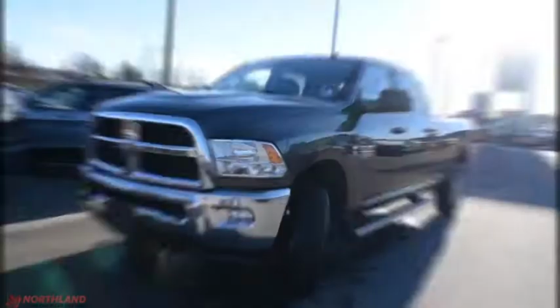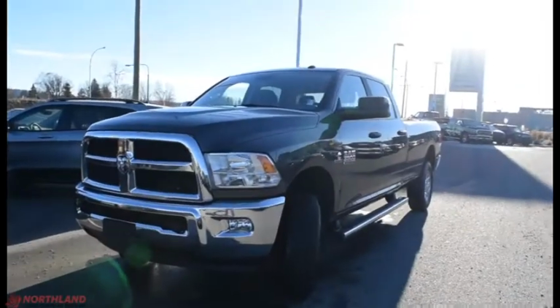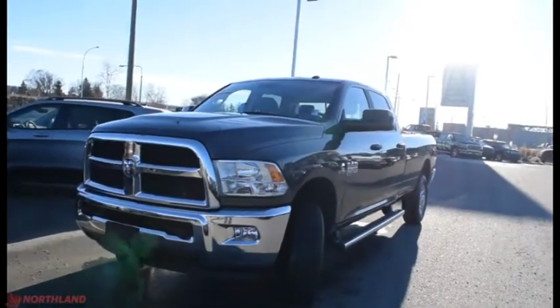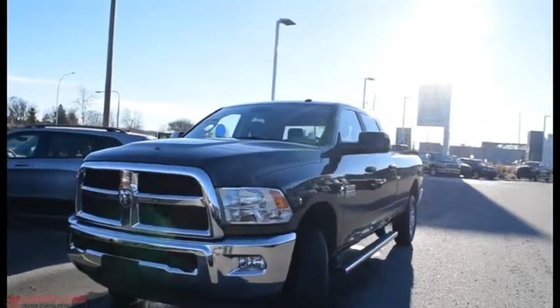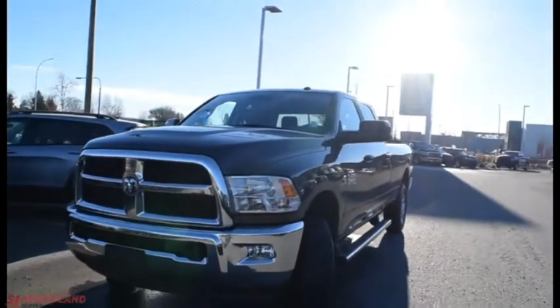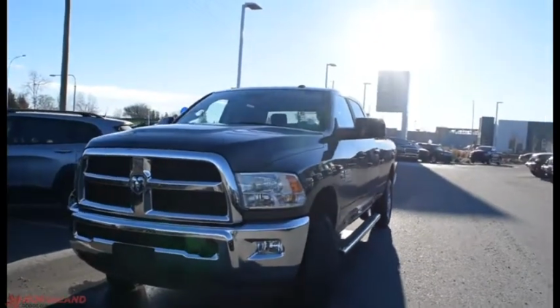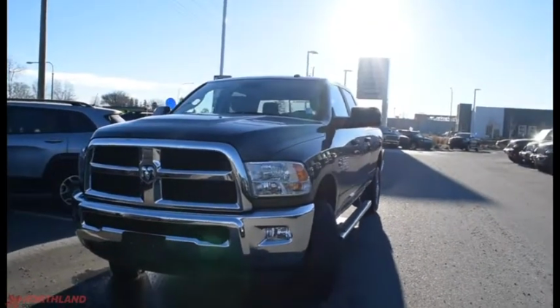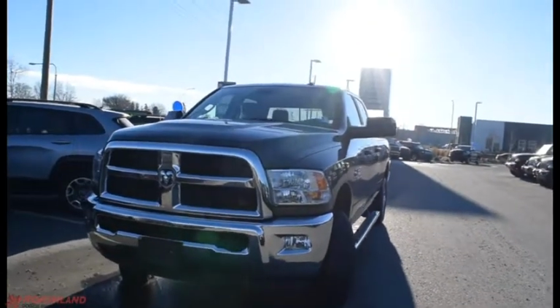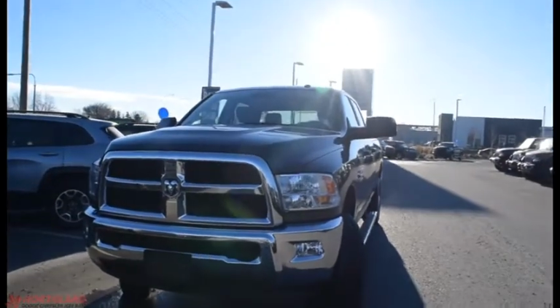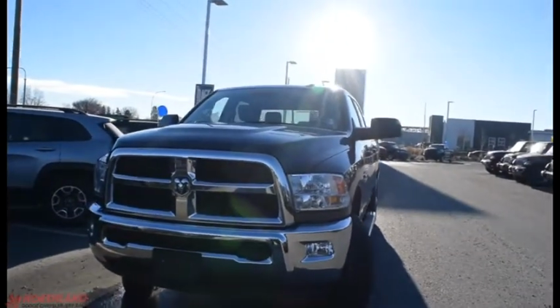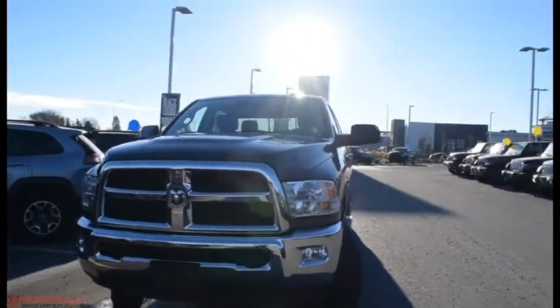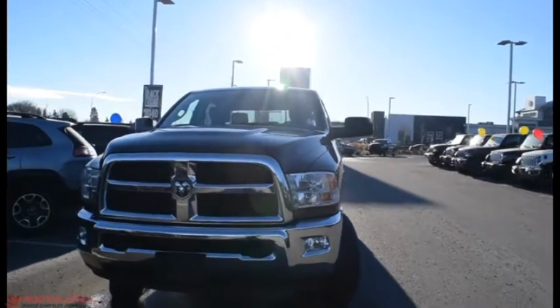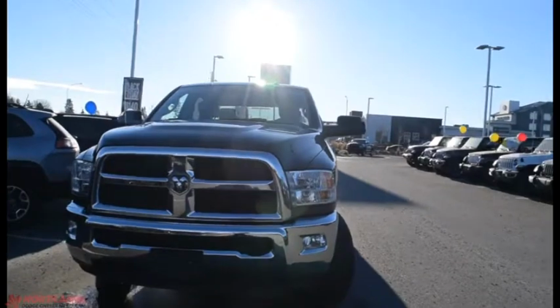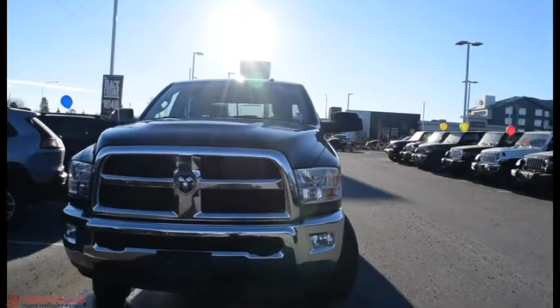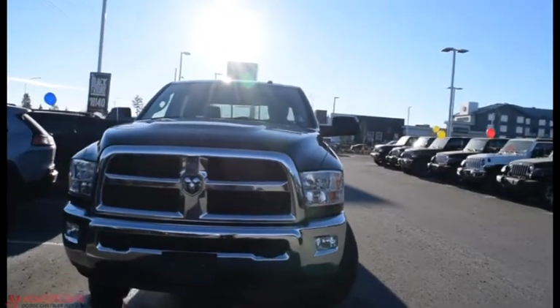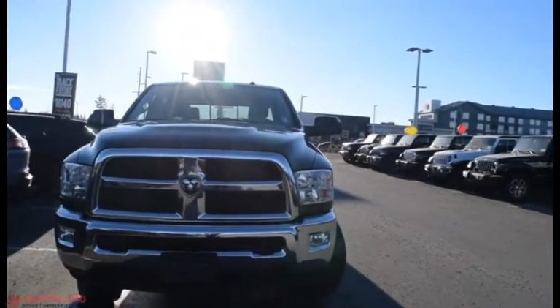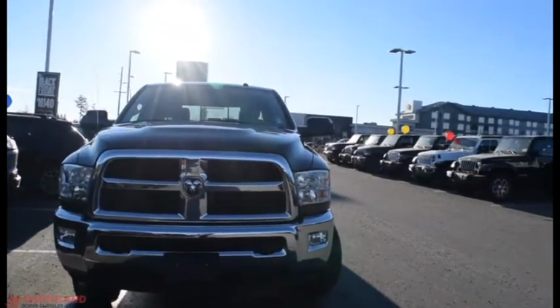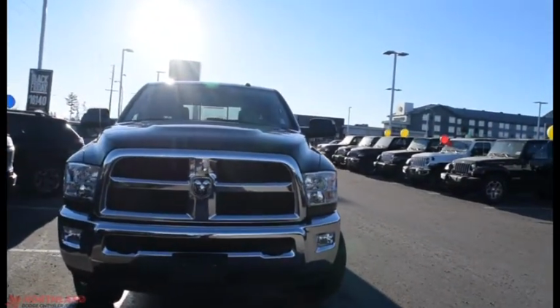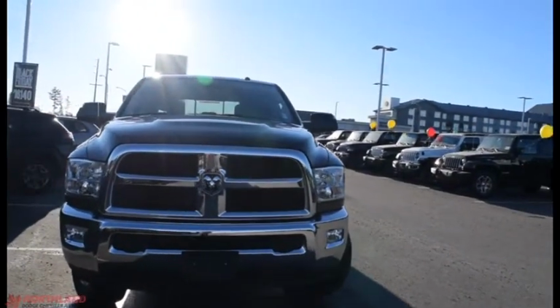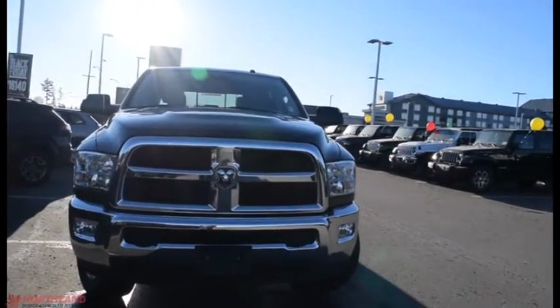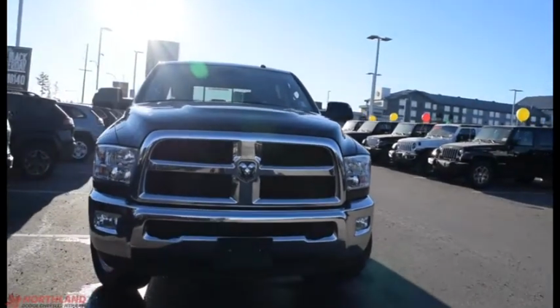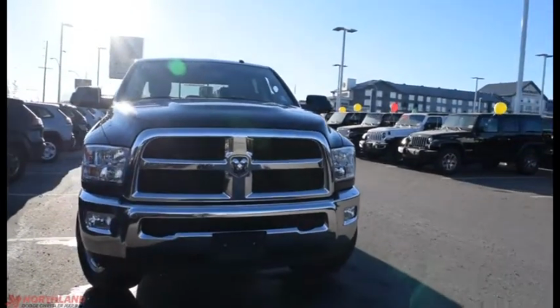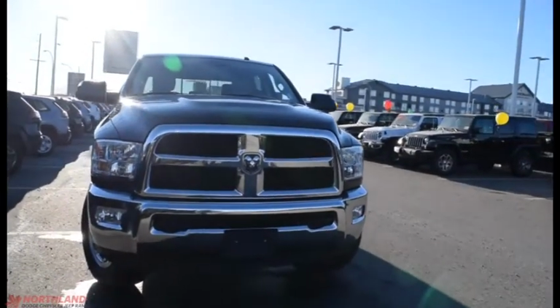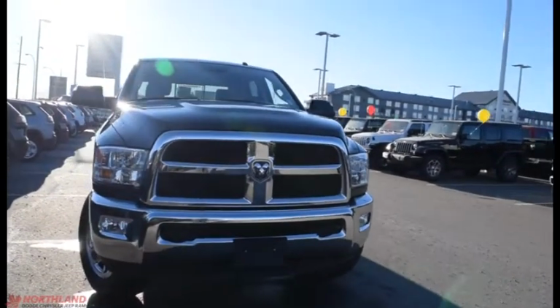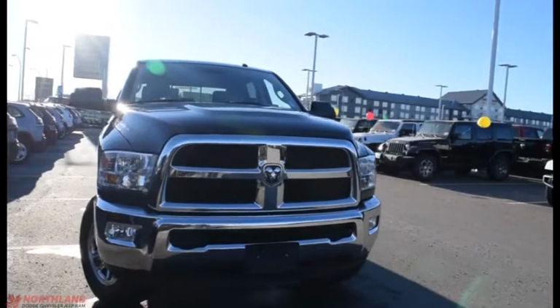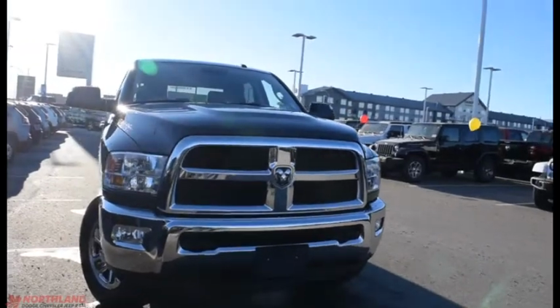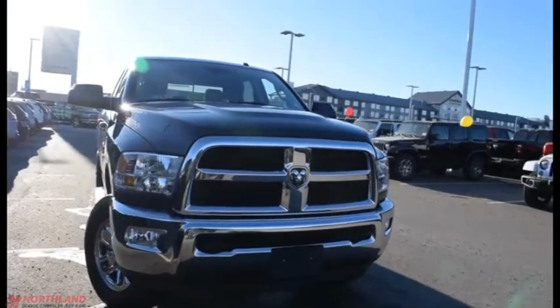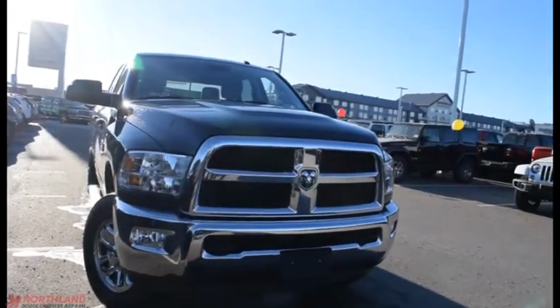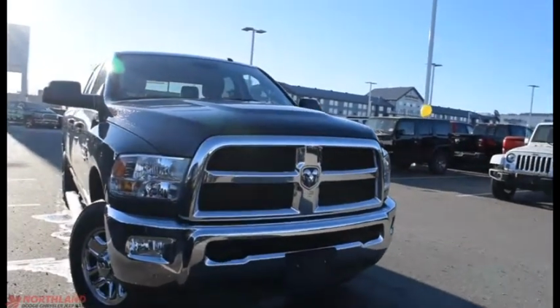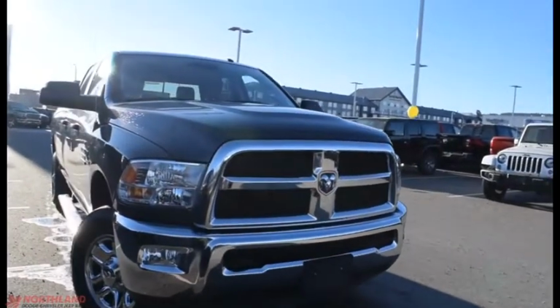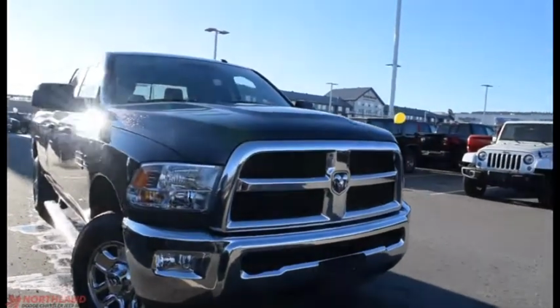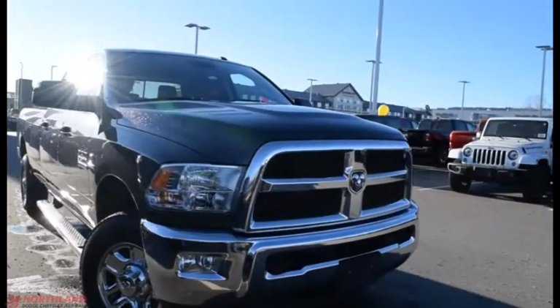Hello, this is Seth from Northland Dodge in Prince George. Today we're taking a look at a 2018 Ram 3500 SLT crew cab. Under the hood we have a 6.7L i6 Cummins turbo diesel engine and a 6-speed automatic transmission.